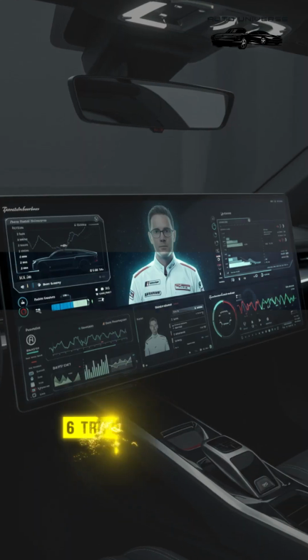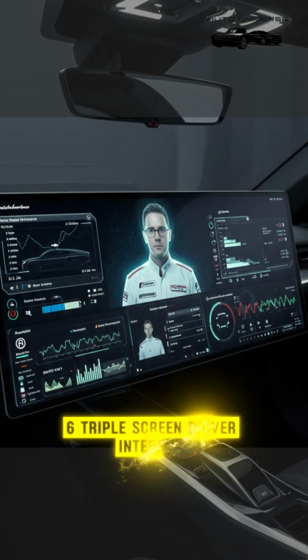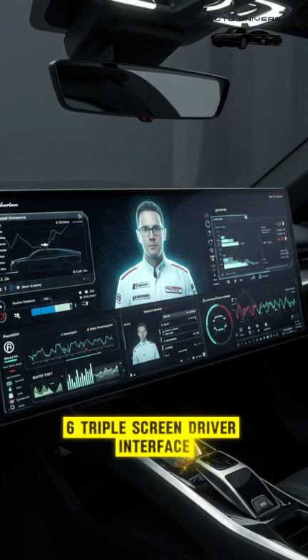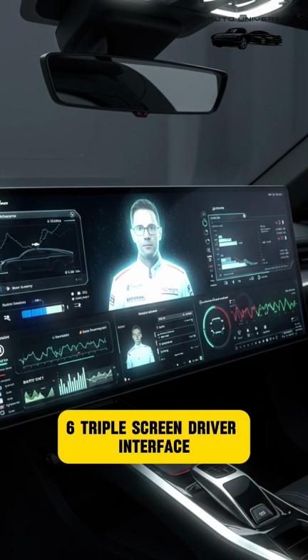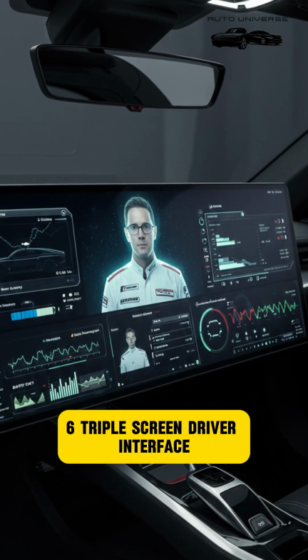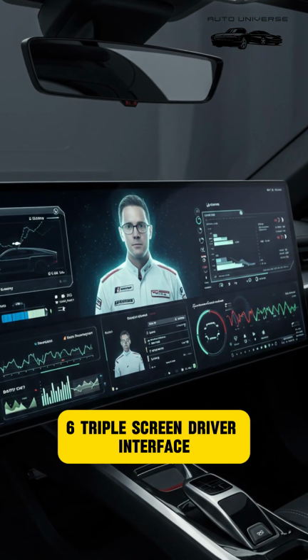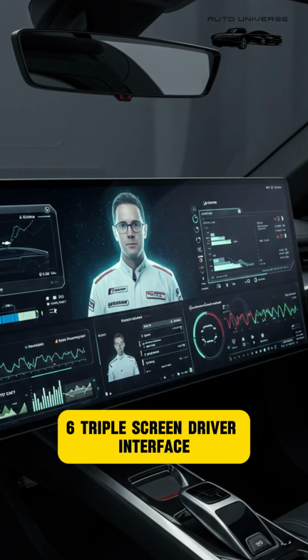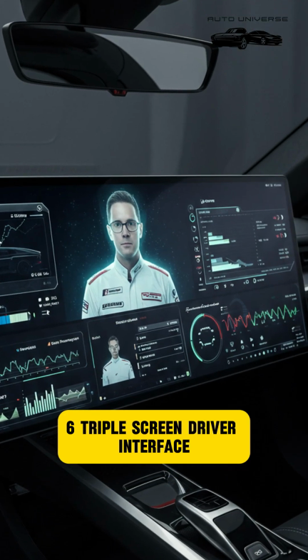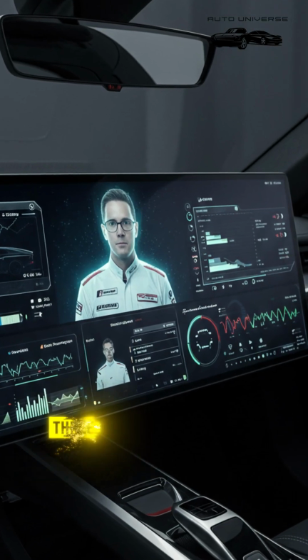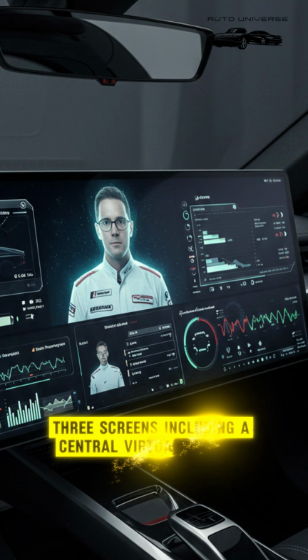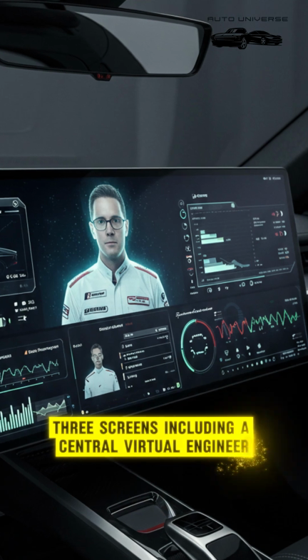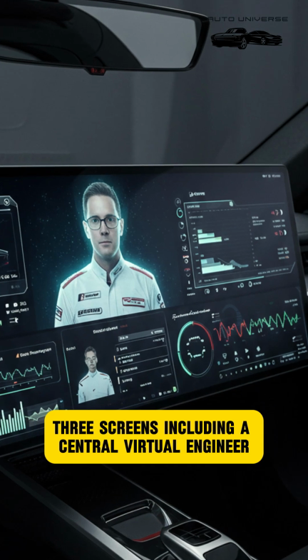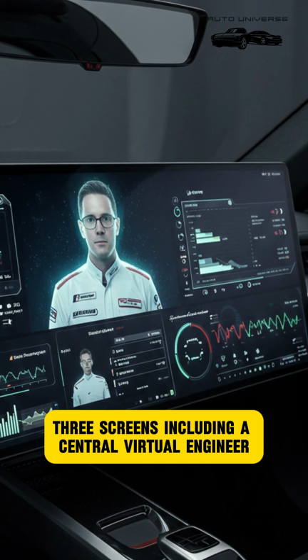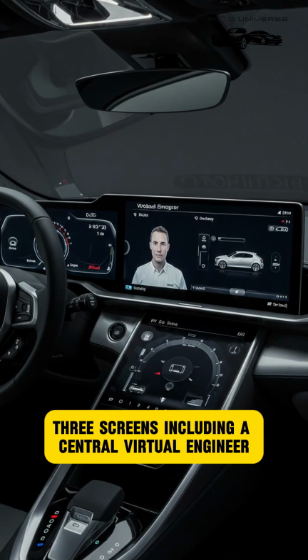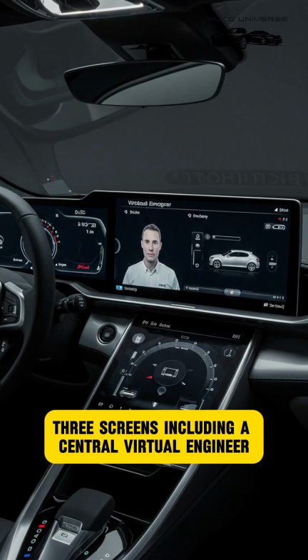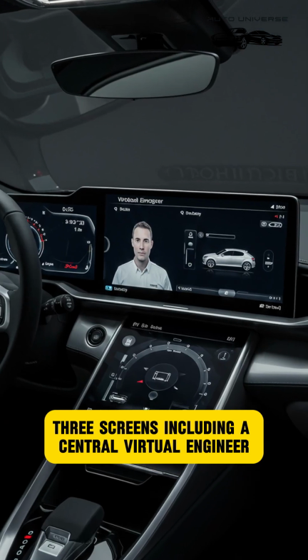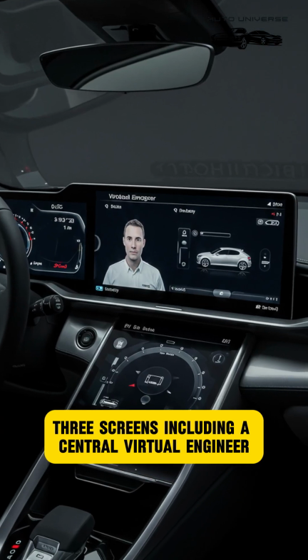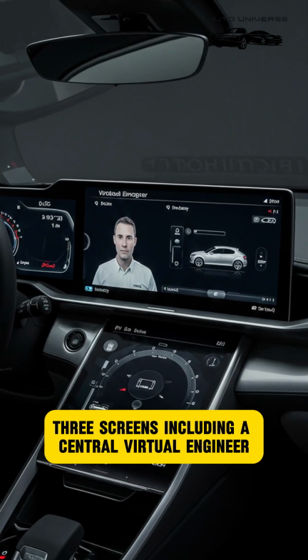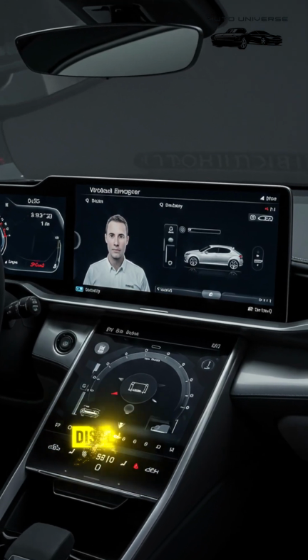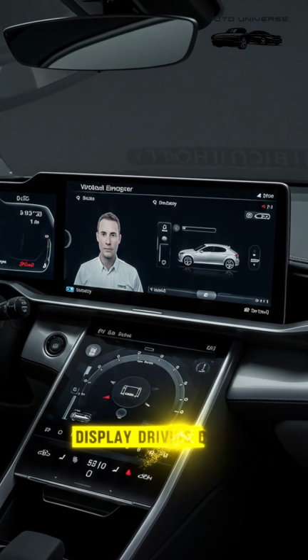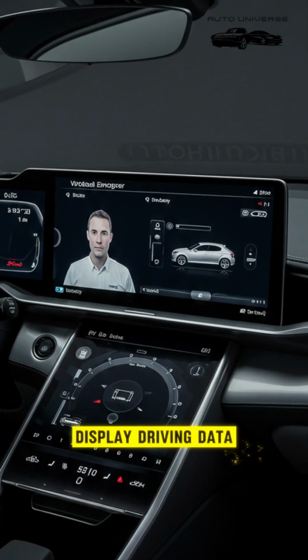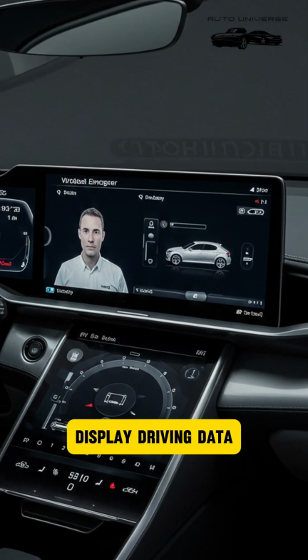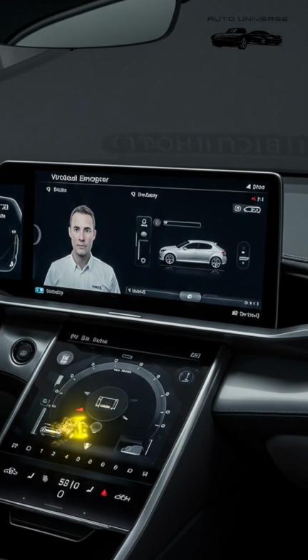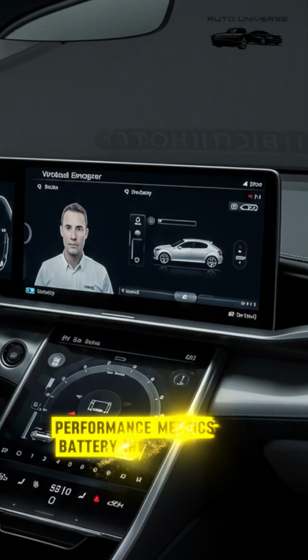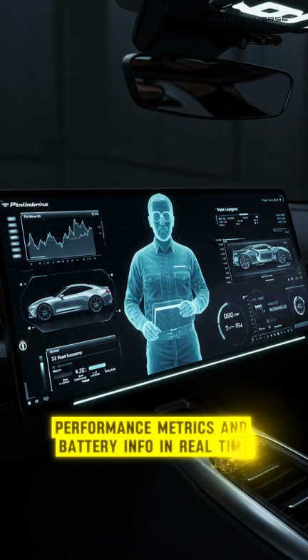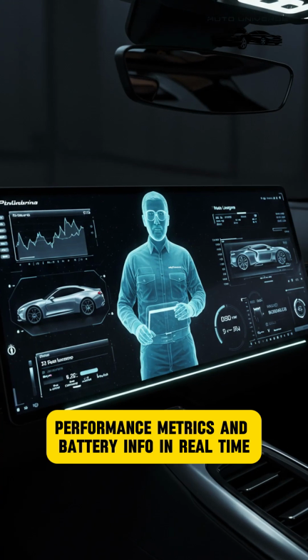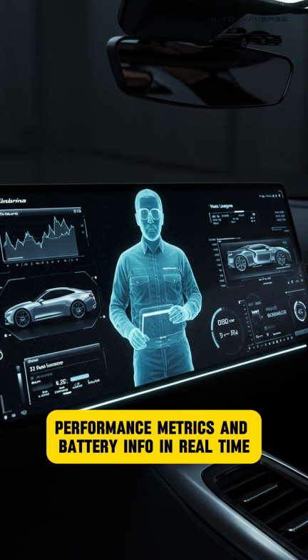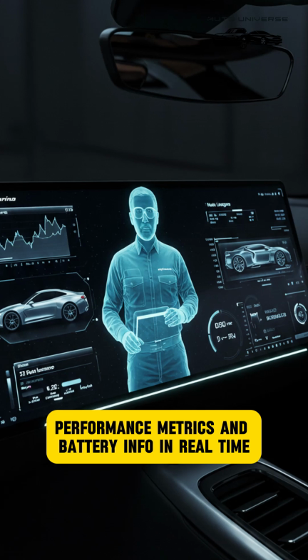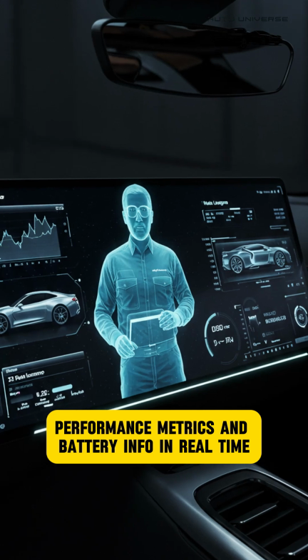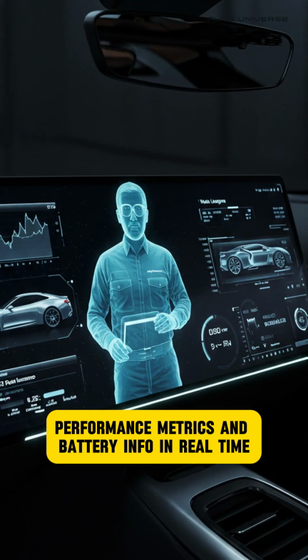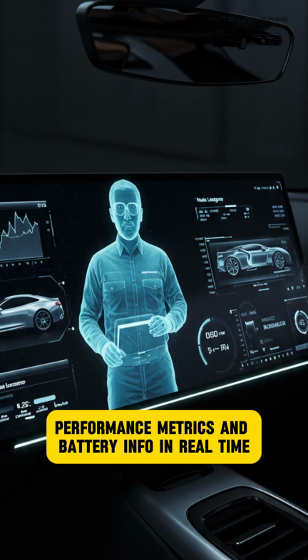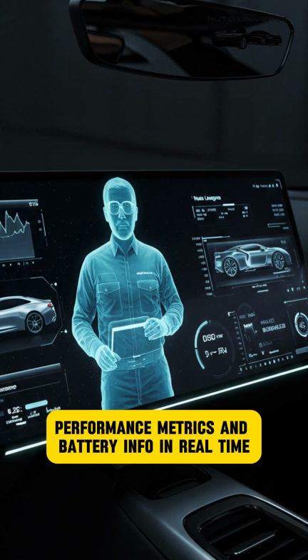Feature 6: Triple Screen Driver Interface. Three screens, including a central virtual engineer display, show driving data, performance metrics, and battery info in real-time.